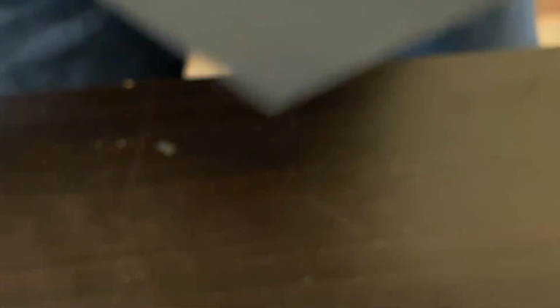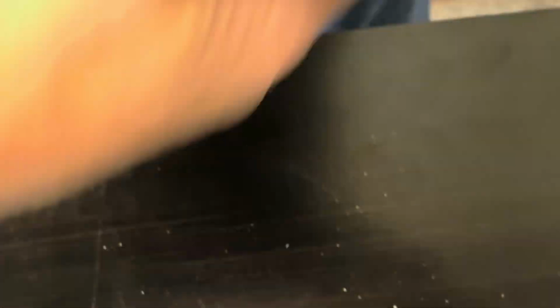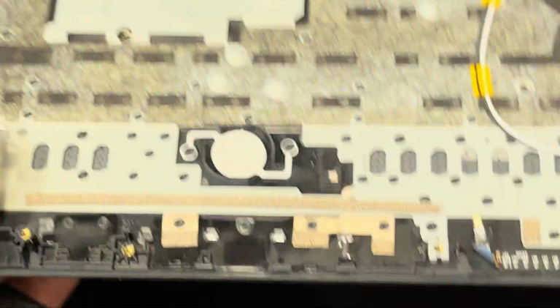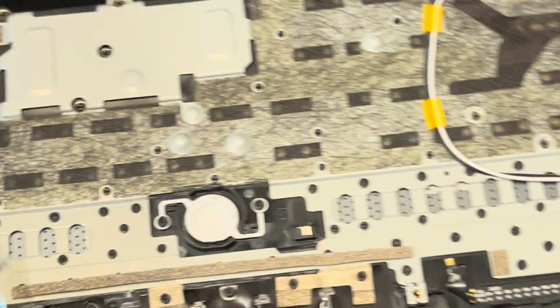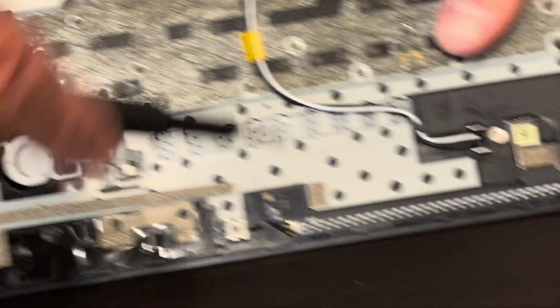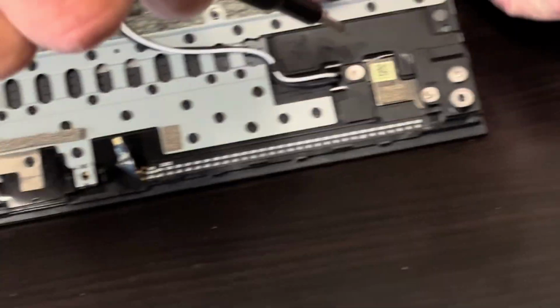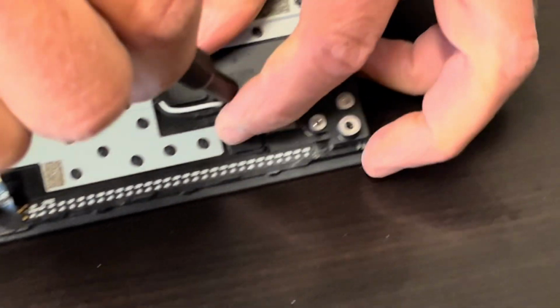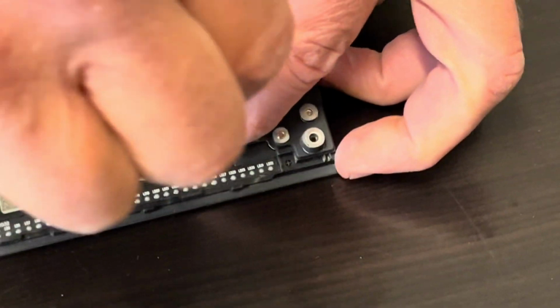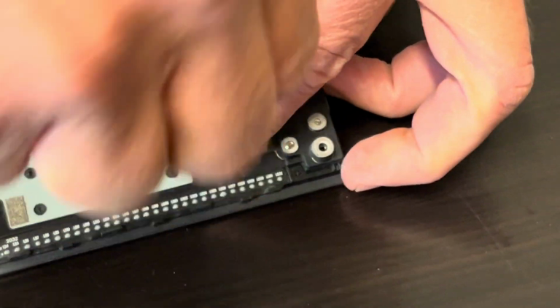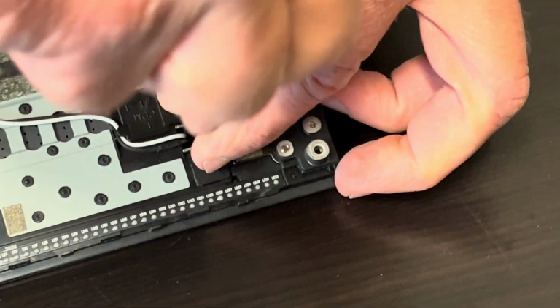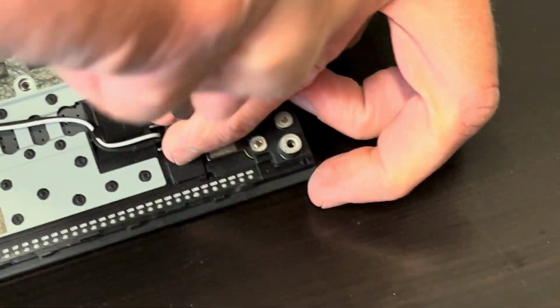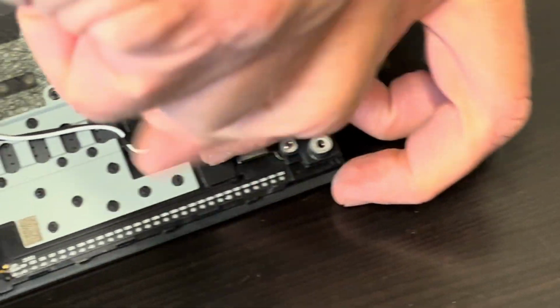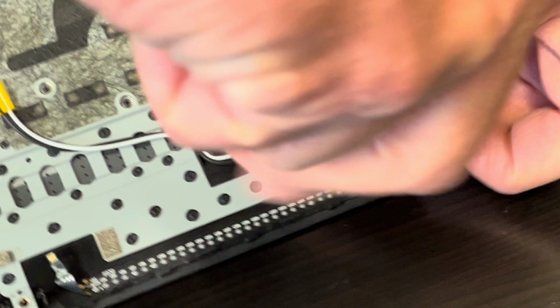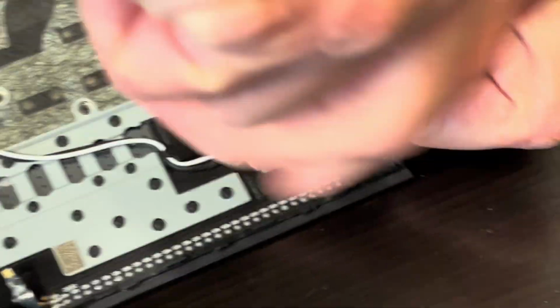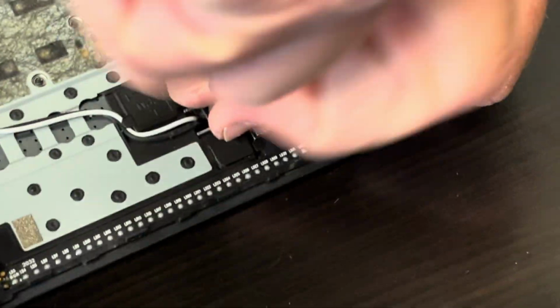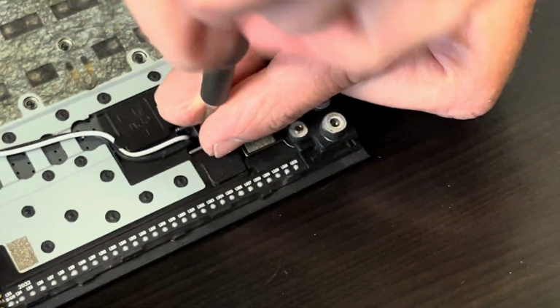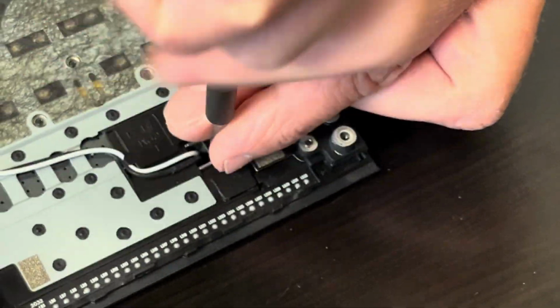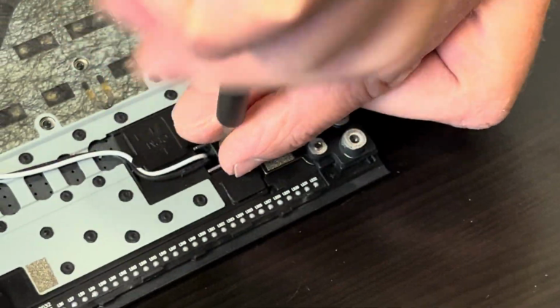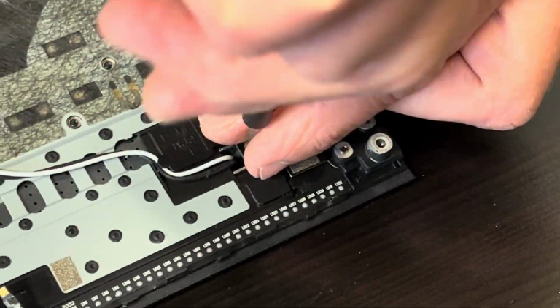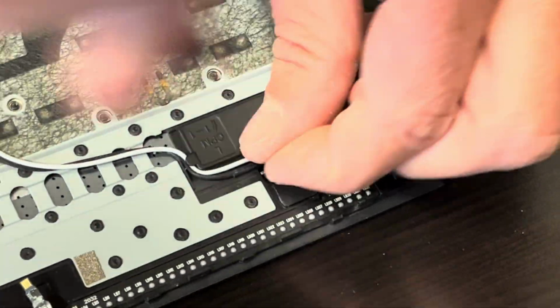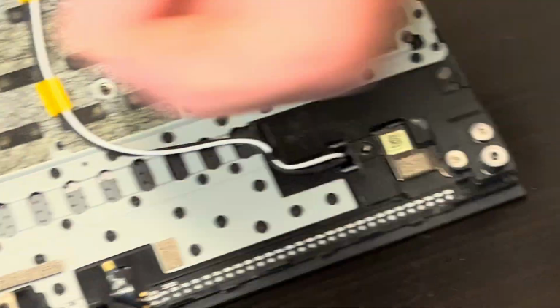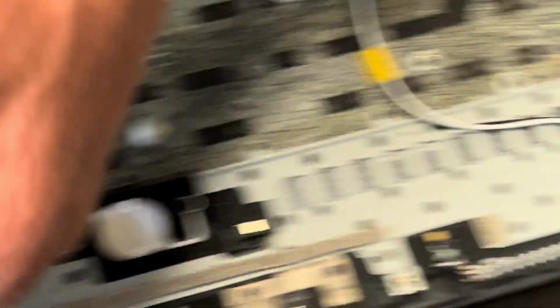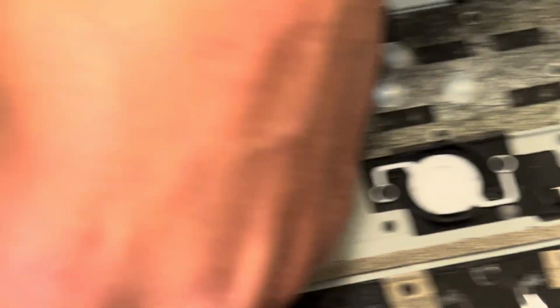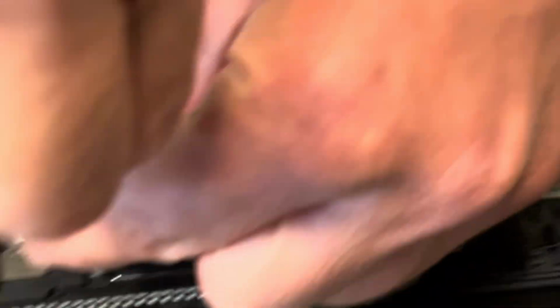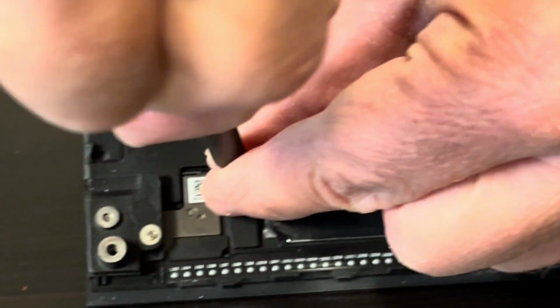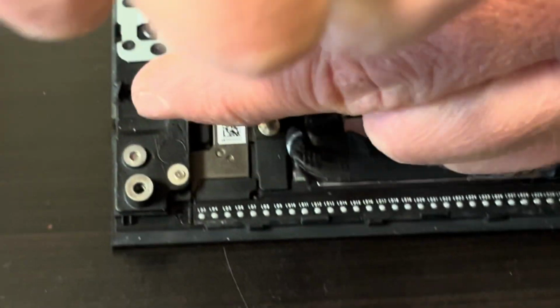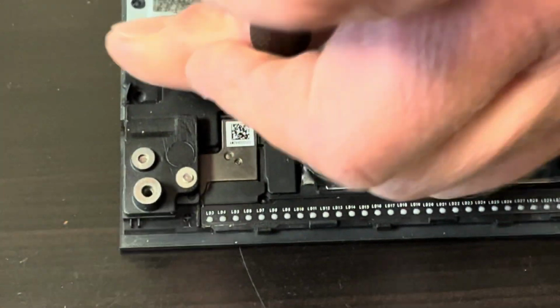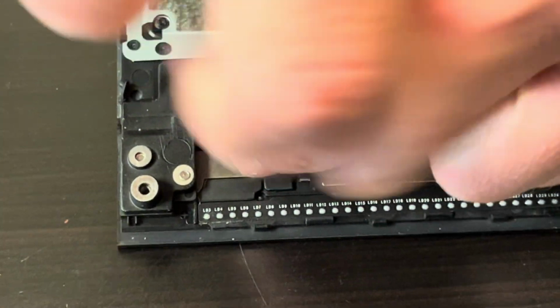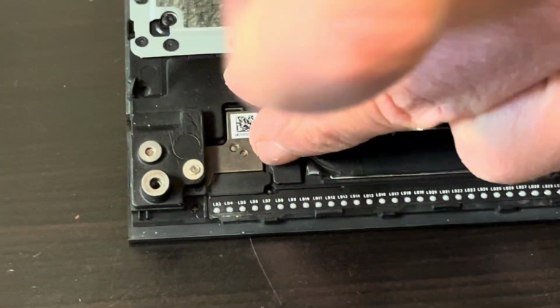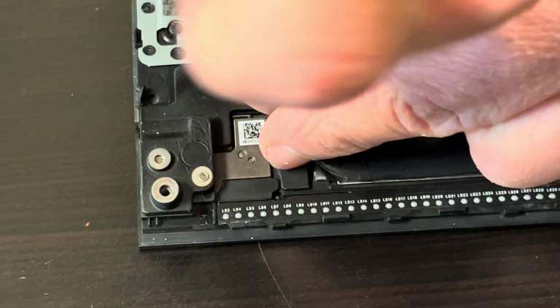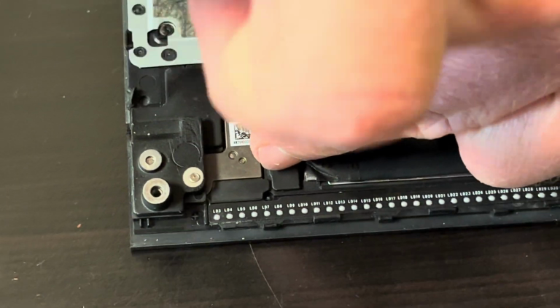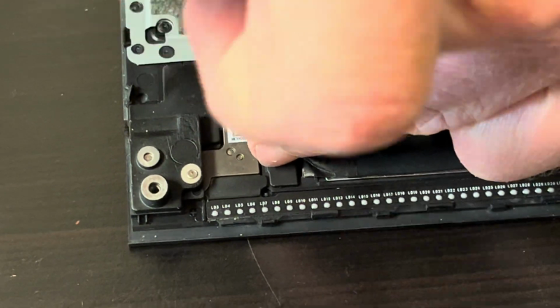You have to take out these two screws first. First thing I do is turn it over.